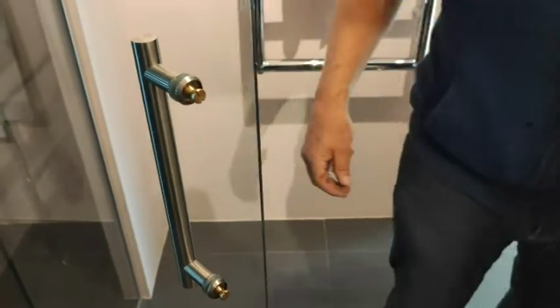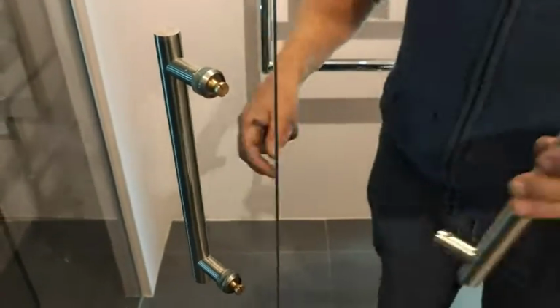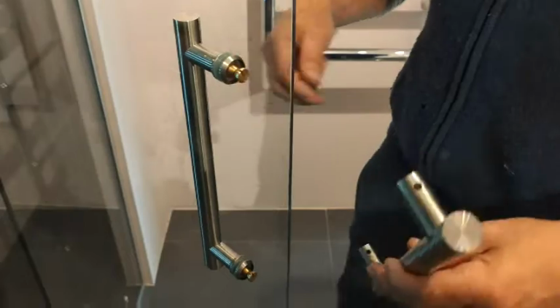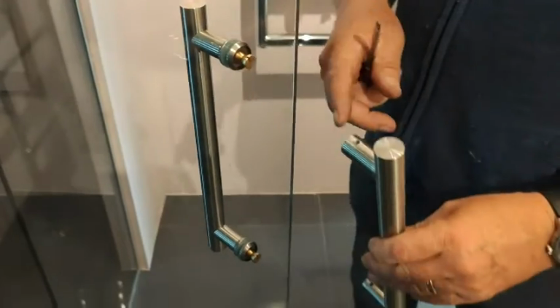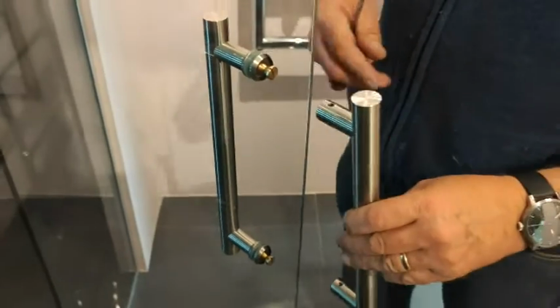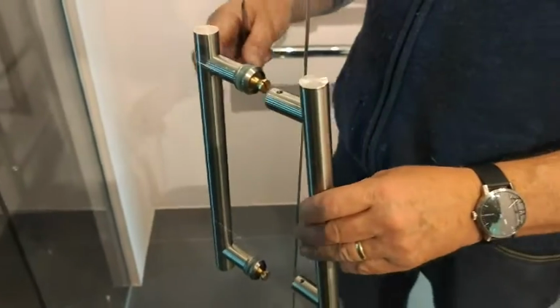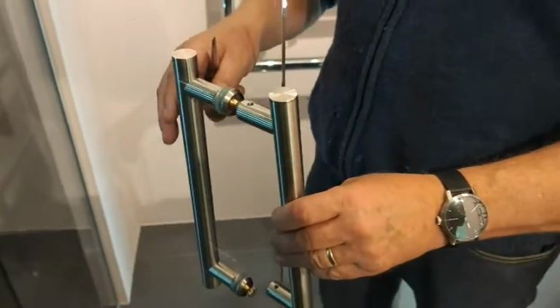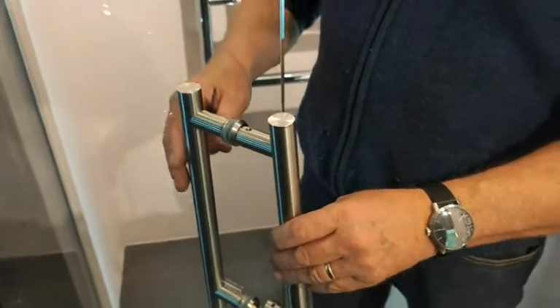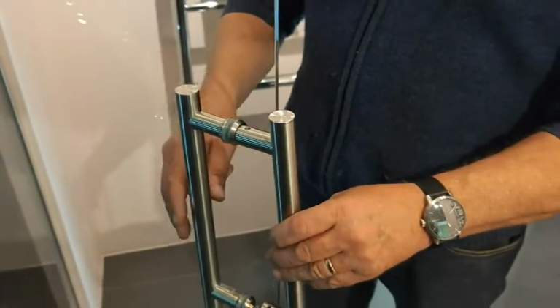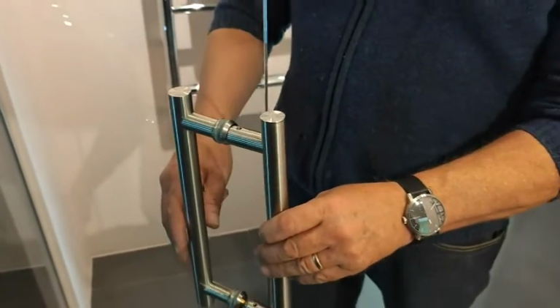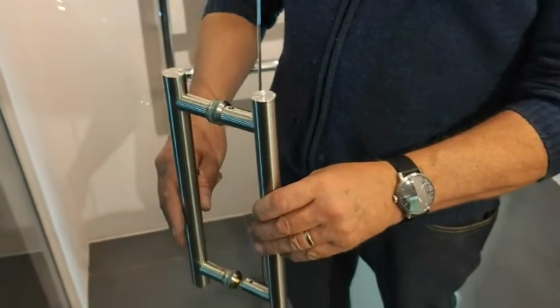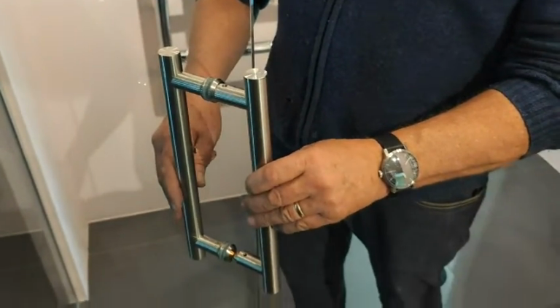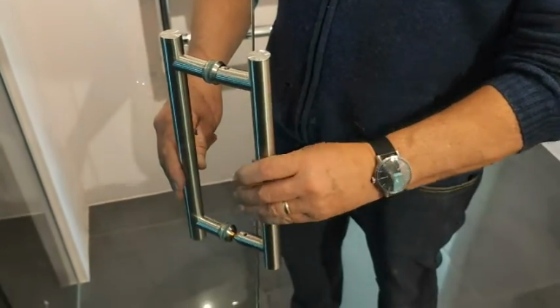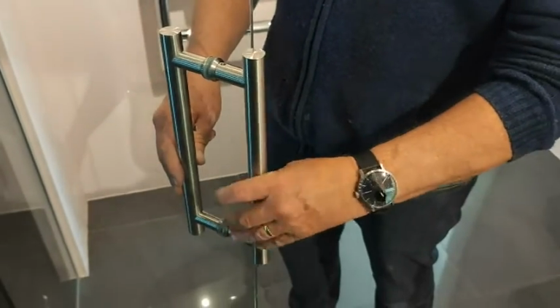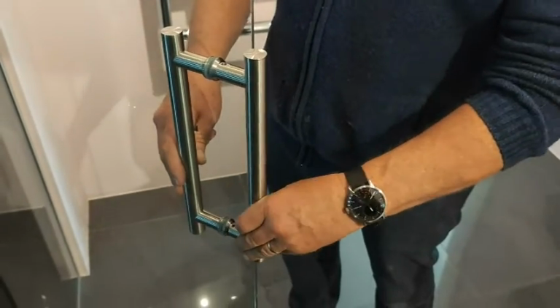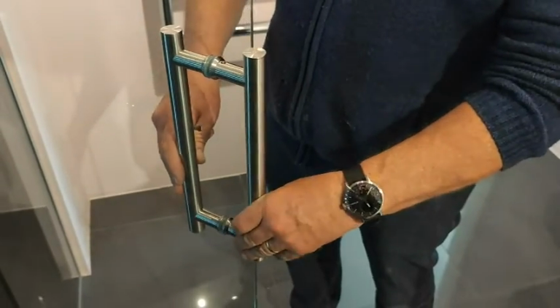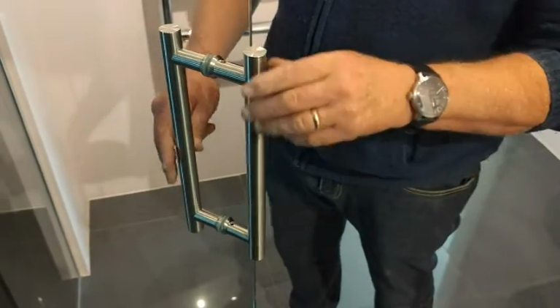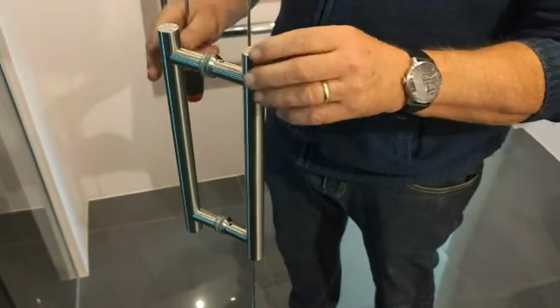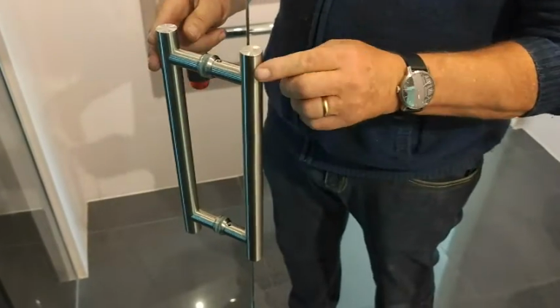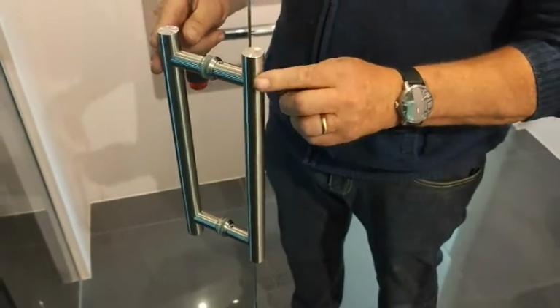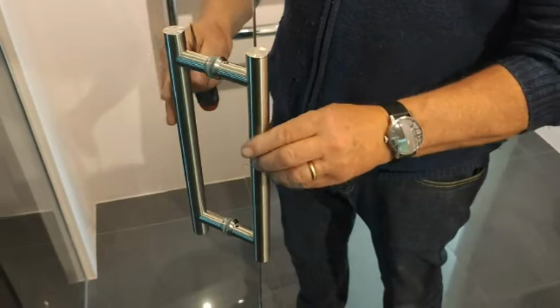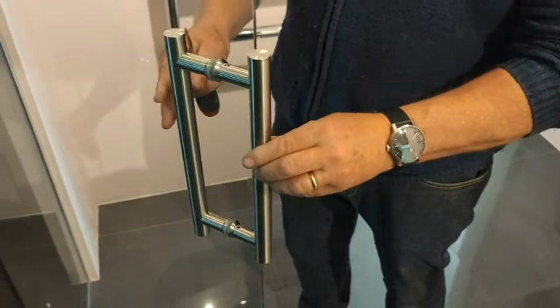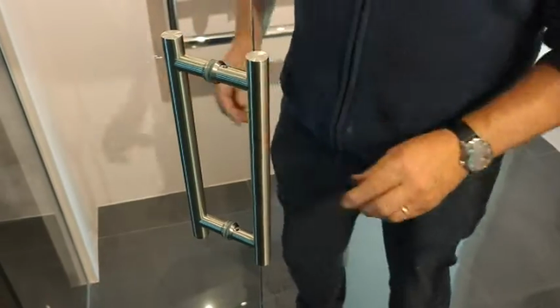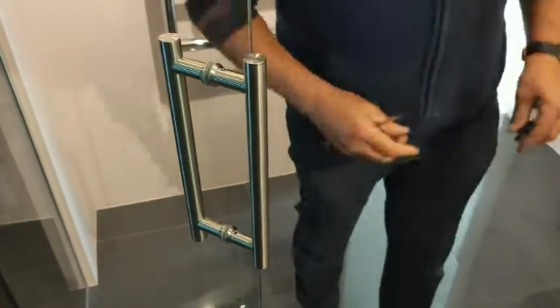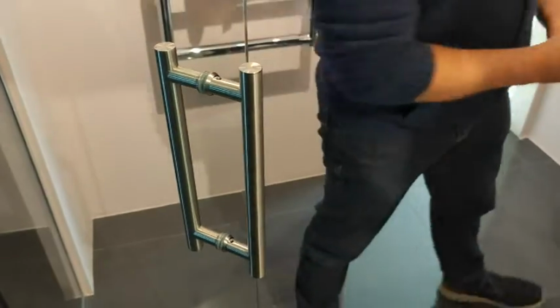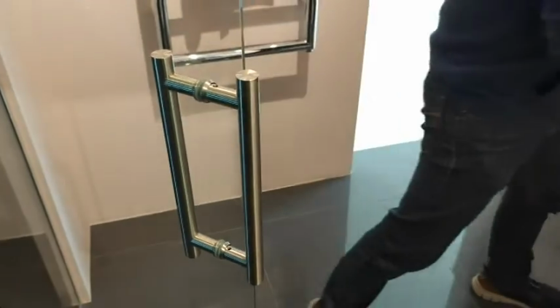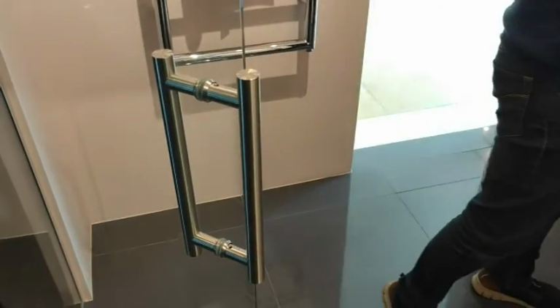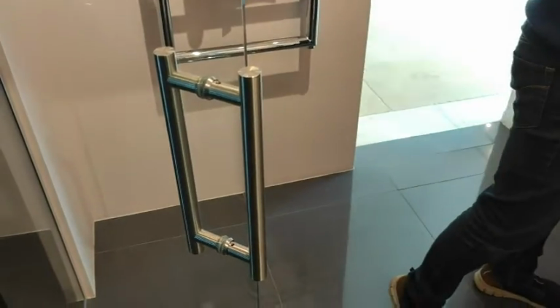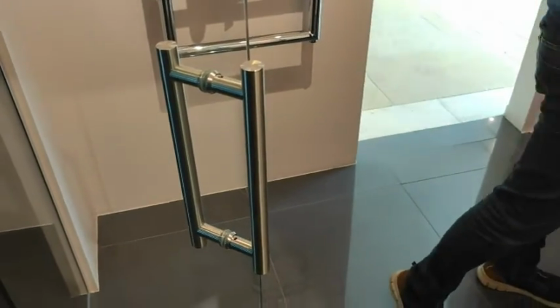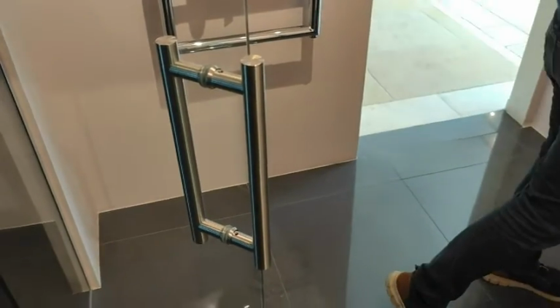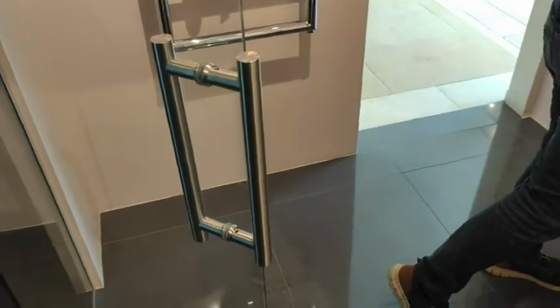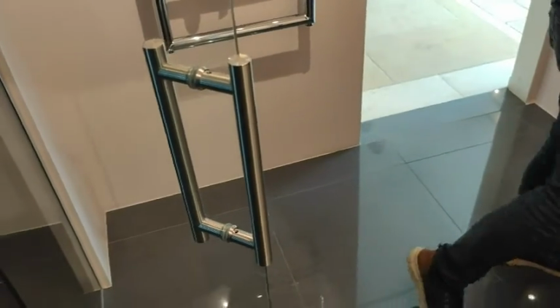We've then got the handle. This handle goes over here and fits onto there. Then the next thing we do is put the grub screws in.